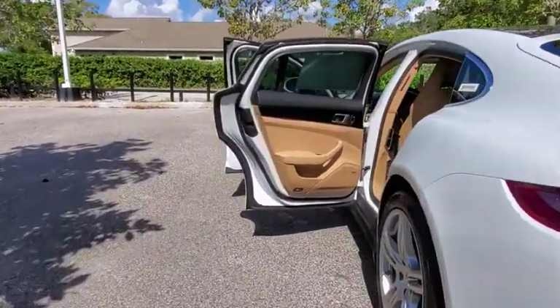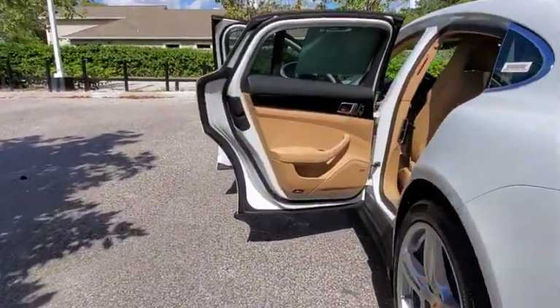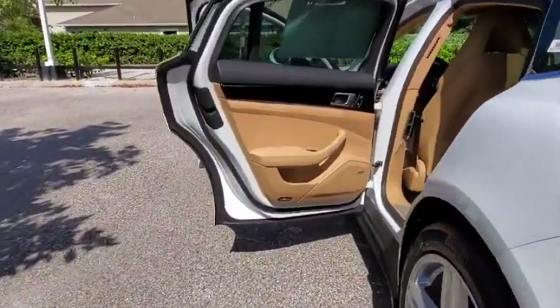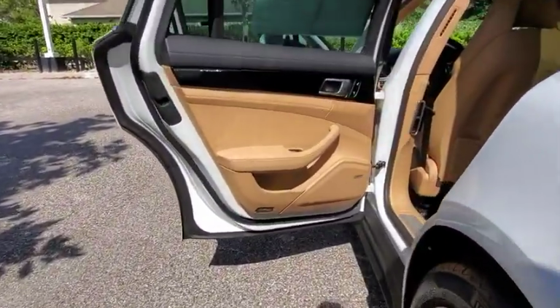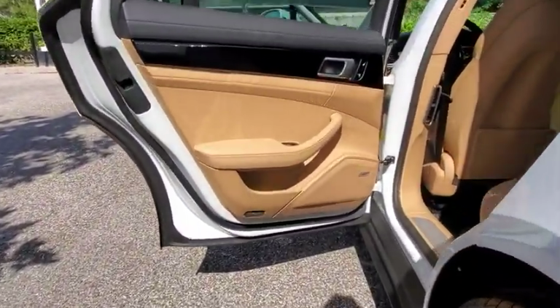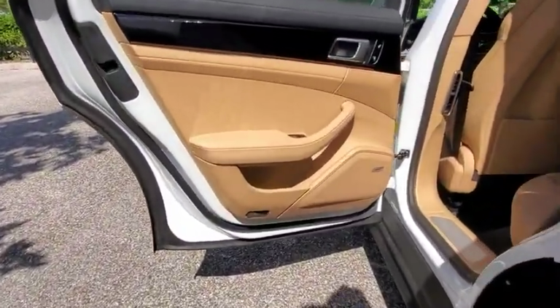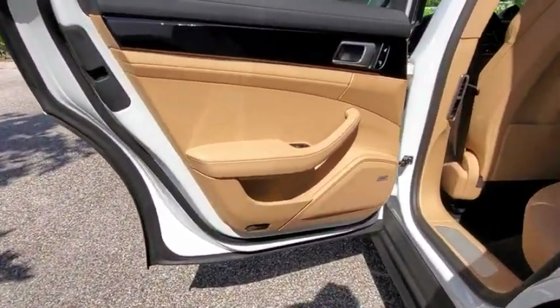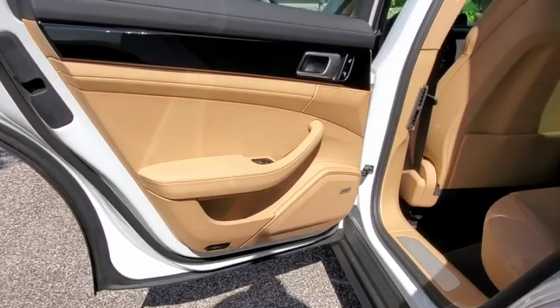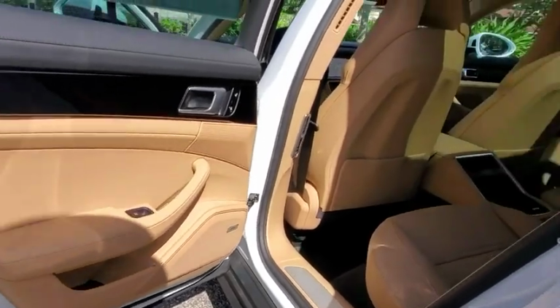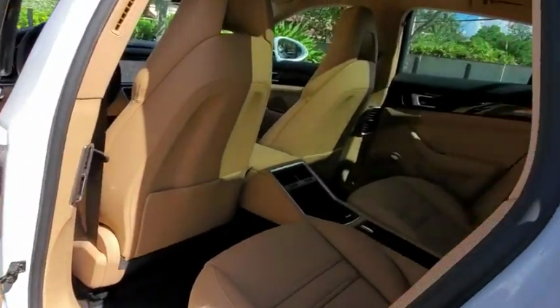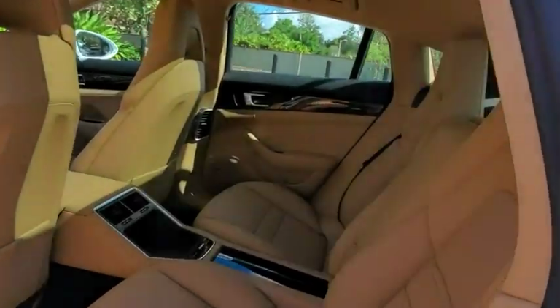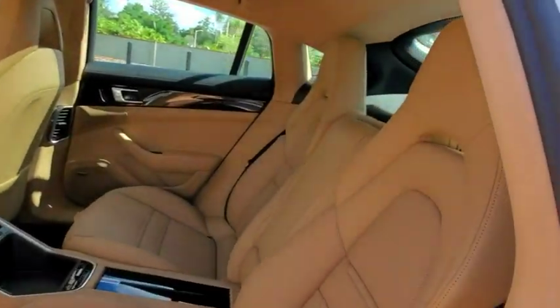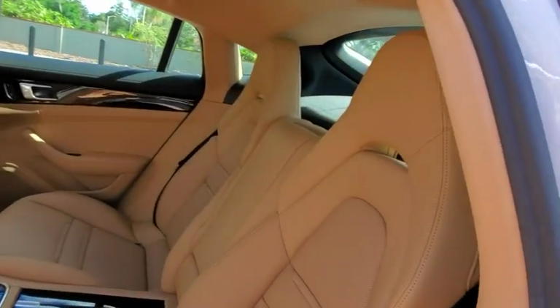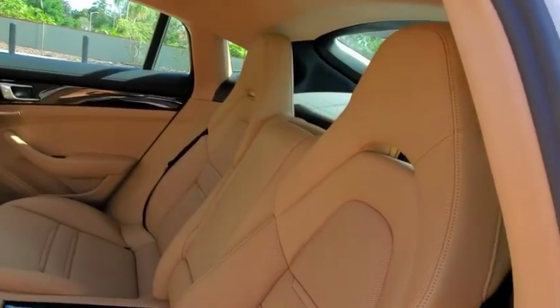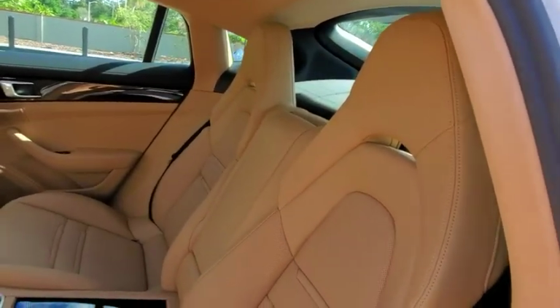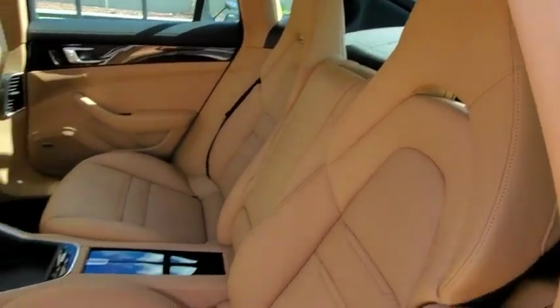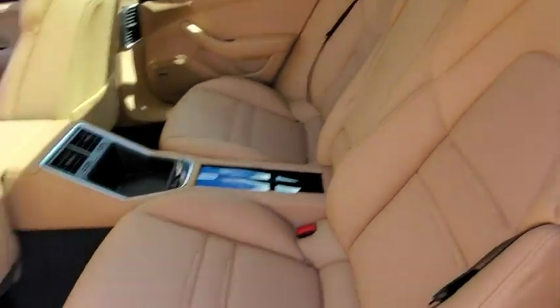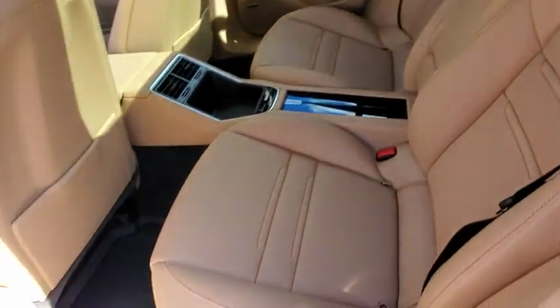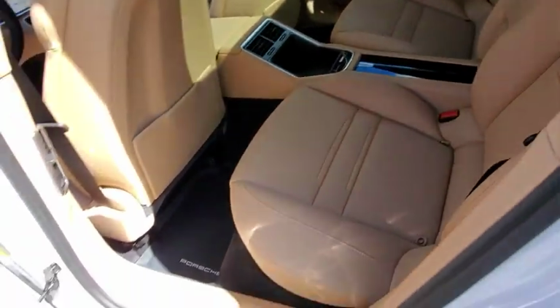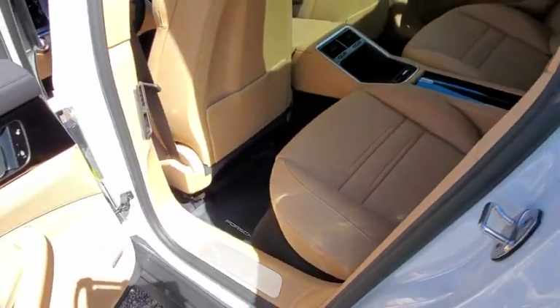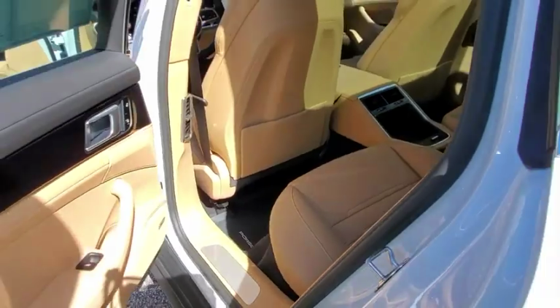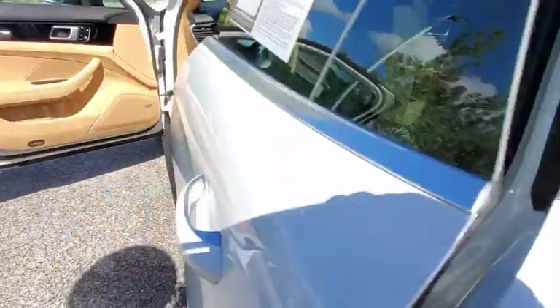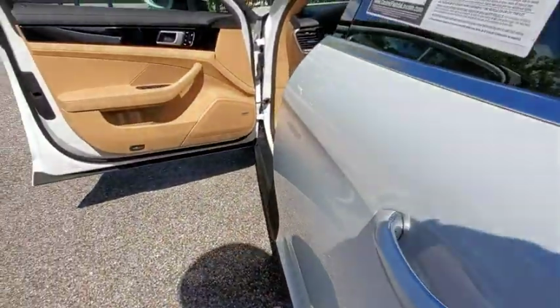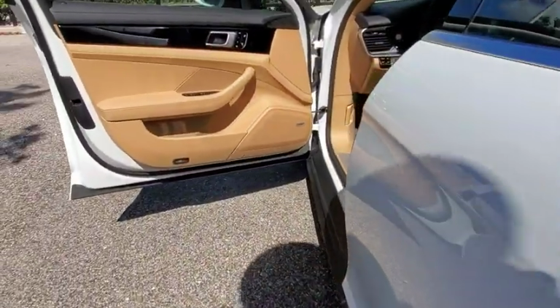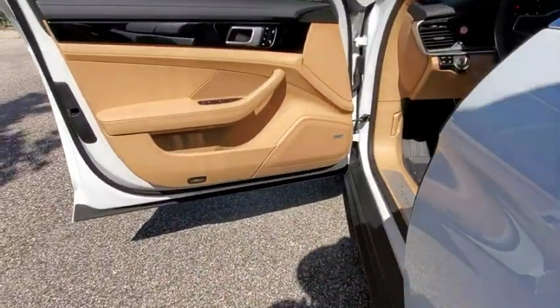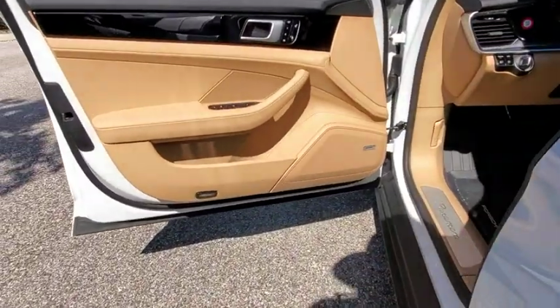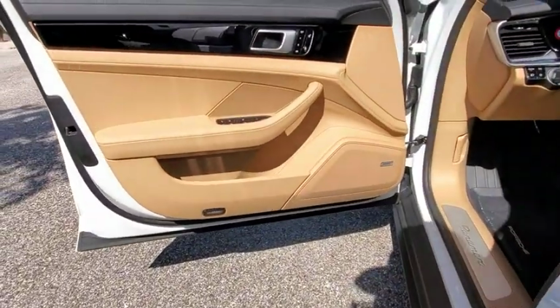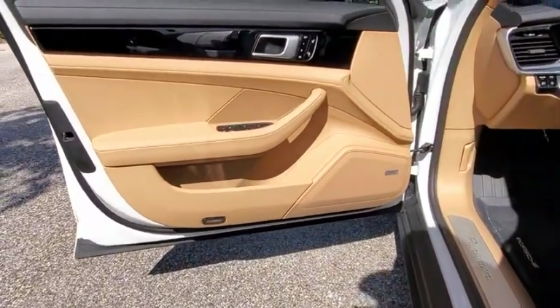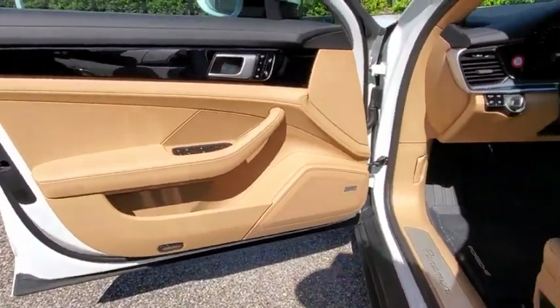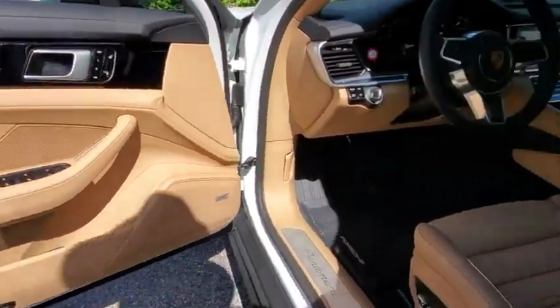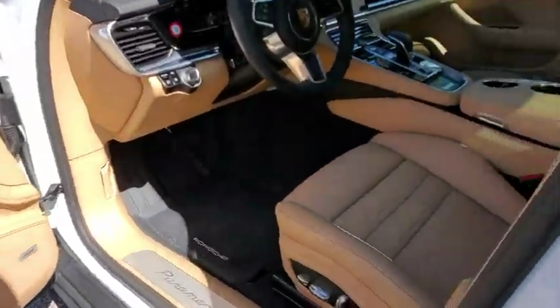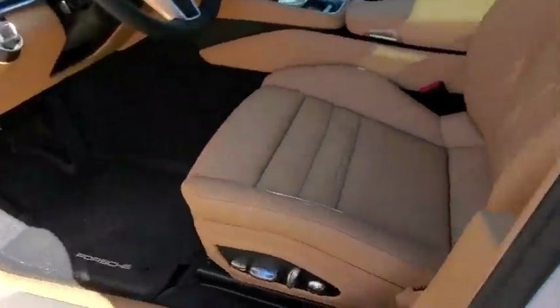Leather-wrapped steering wheel, adjustable steering wheel, power steering, cruise control, four-wheel disc brakes, aluminum wheels, auto-dimming rear view mirror, hard disk drive media storage, floor mats, rear defrost.